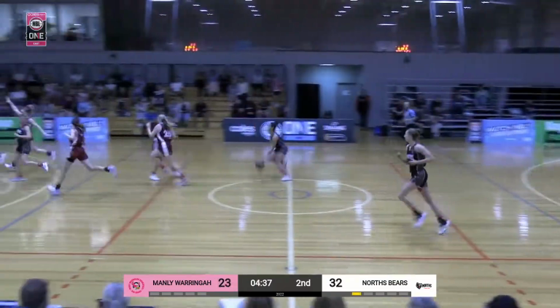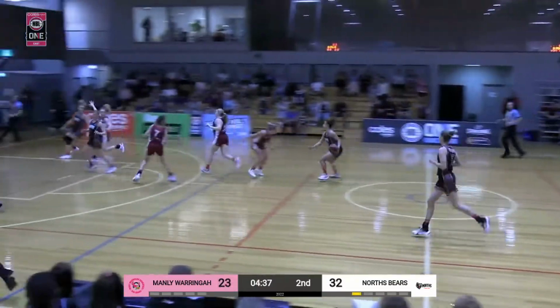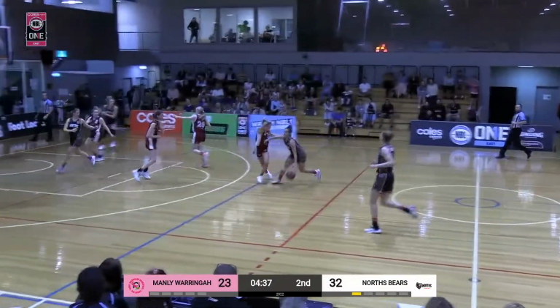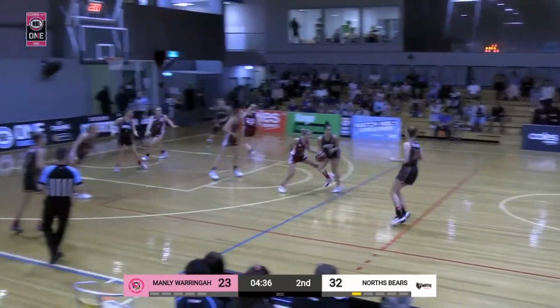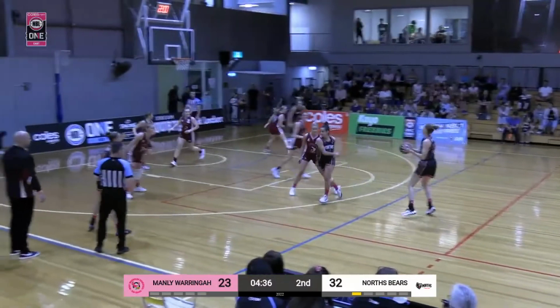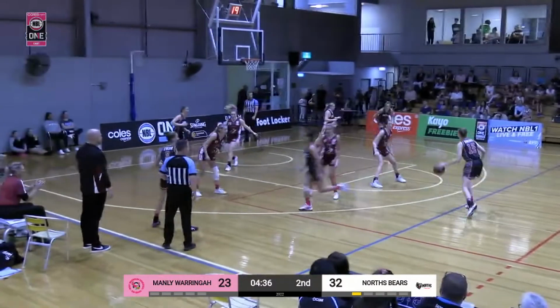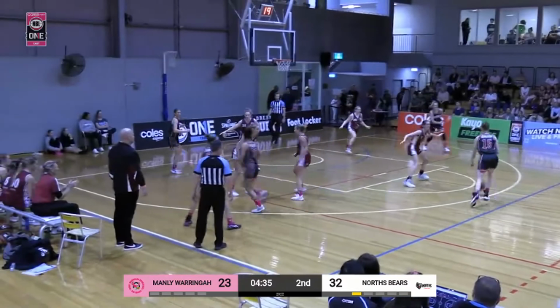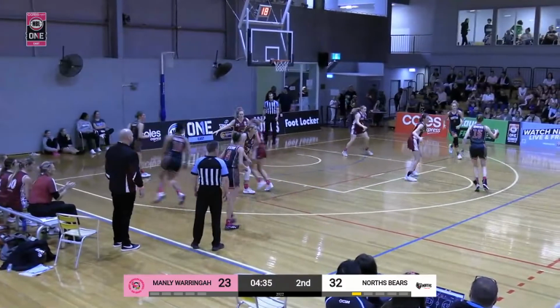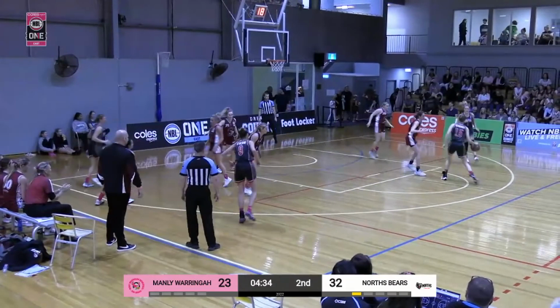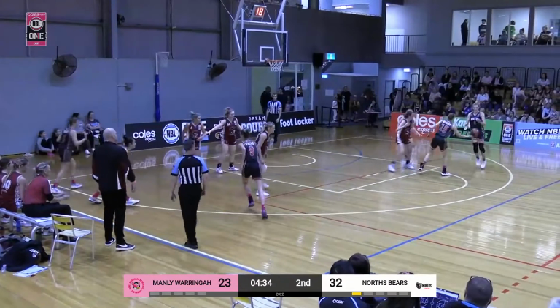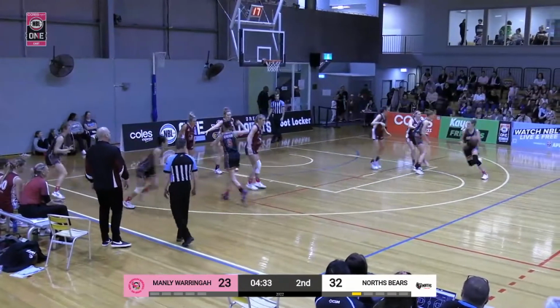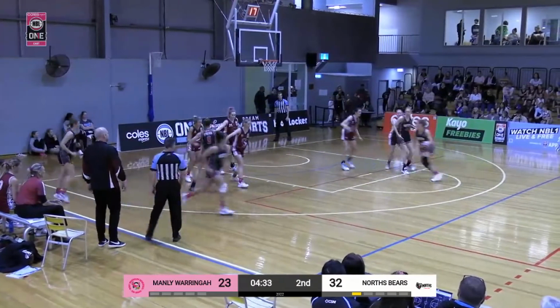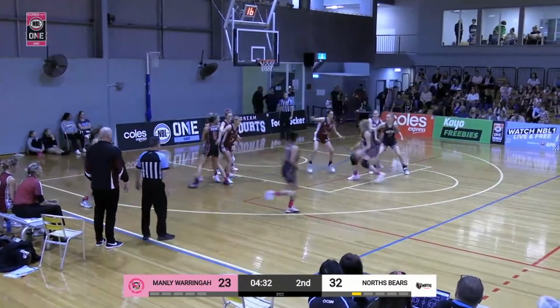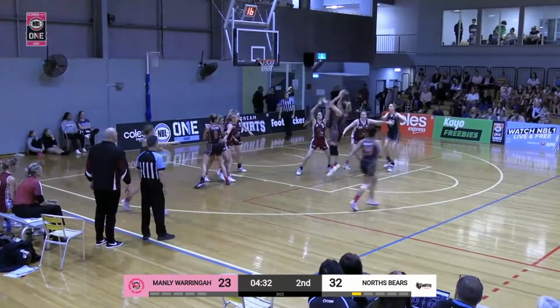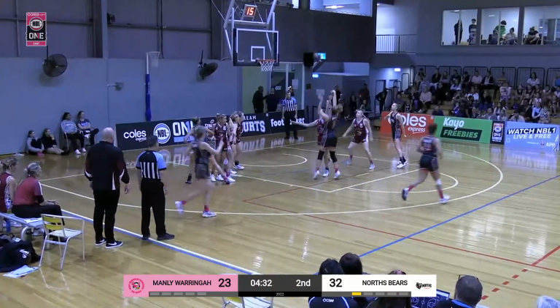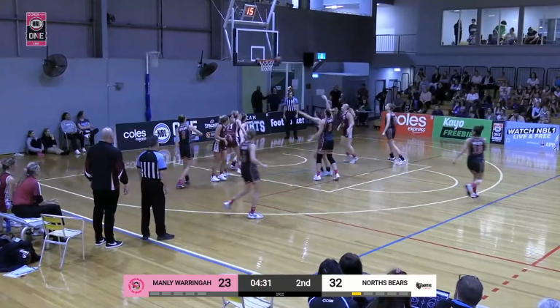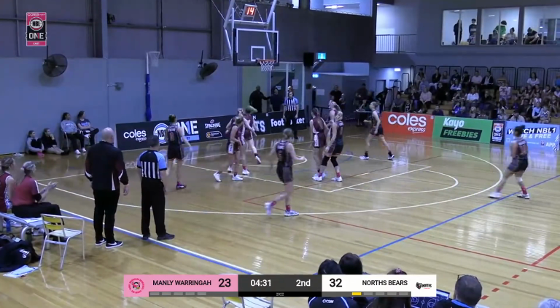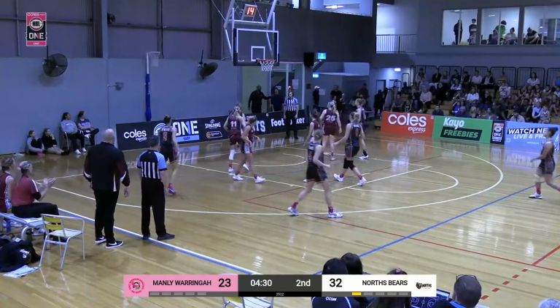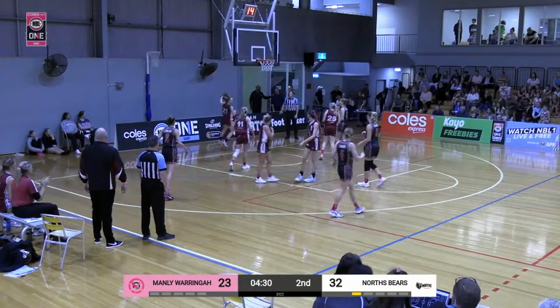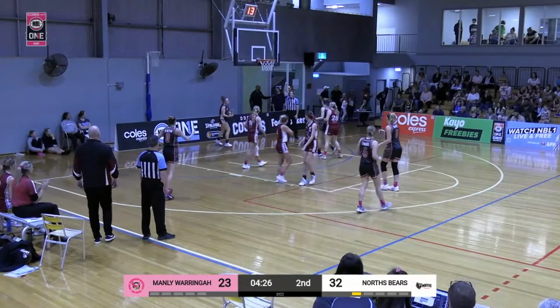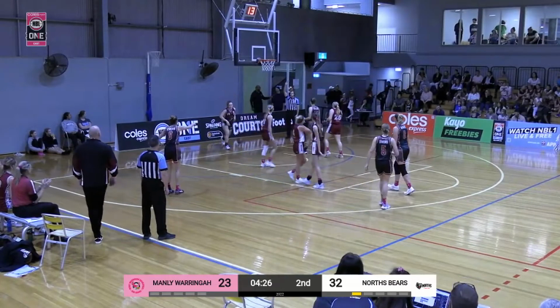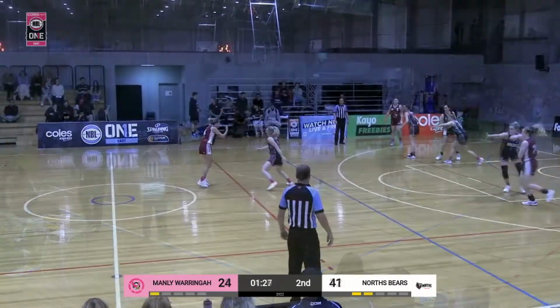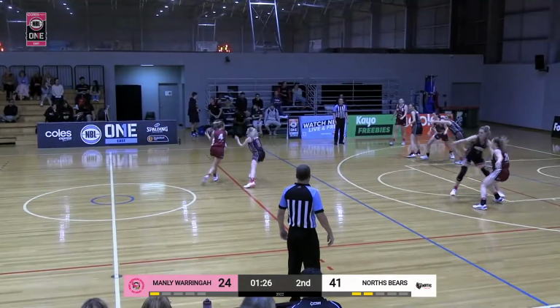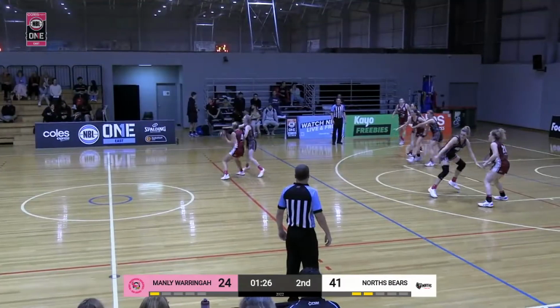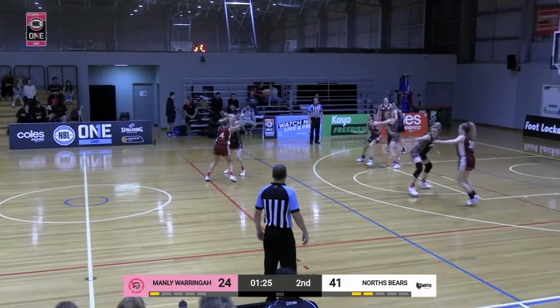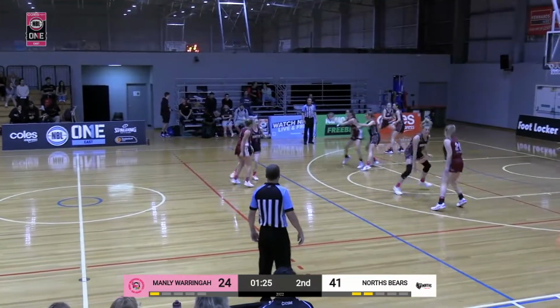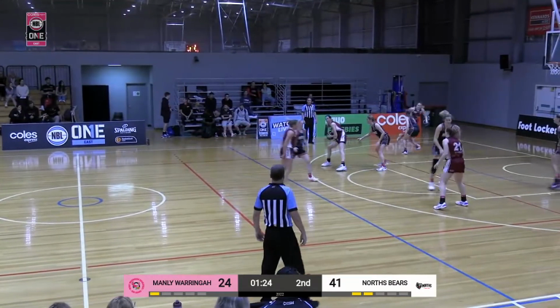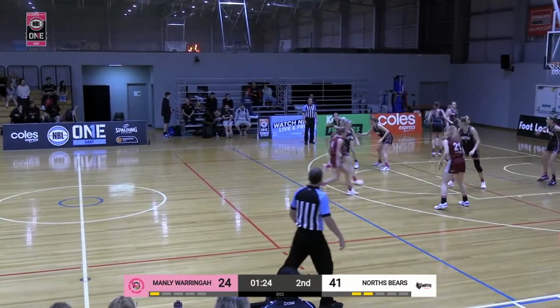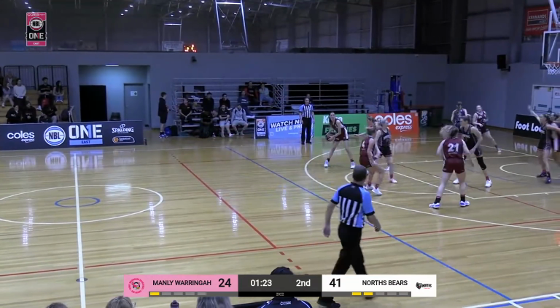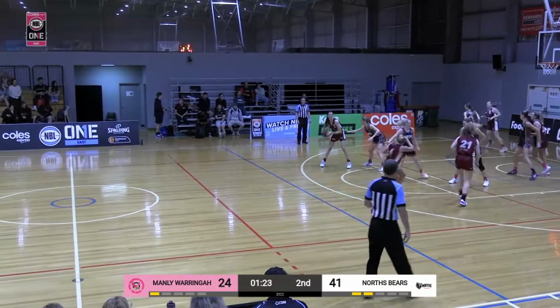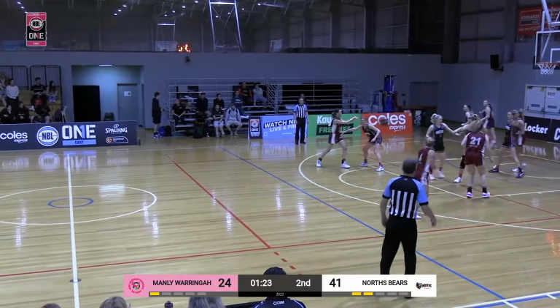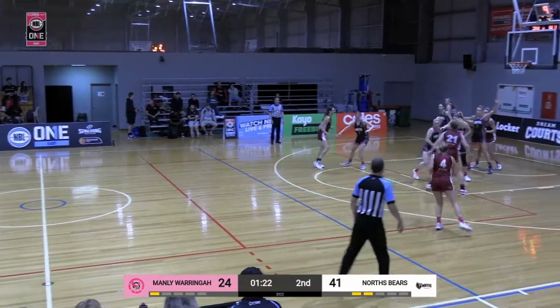We're almost just standing on top of each other for a little bit there on that possession. So 4:30 left in this quarter — great D there. North last week having 24, she's already more than halfway there.